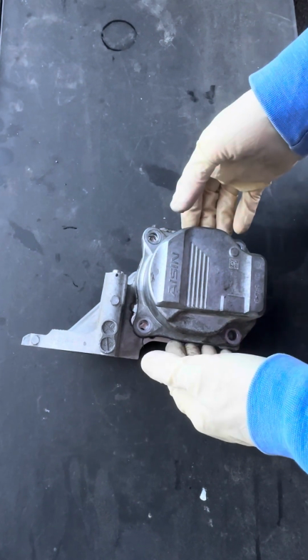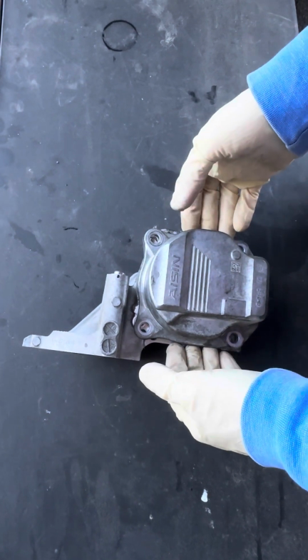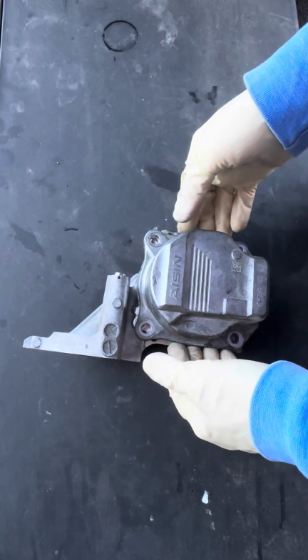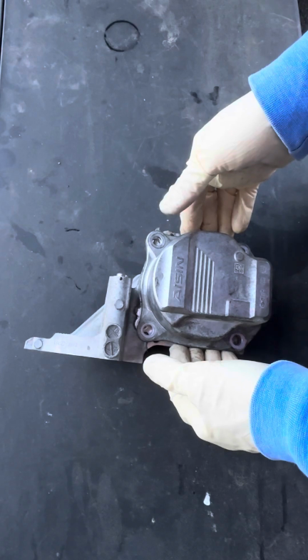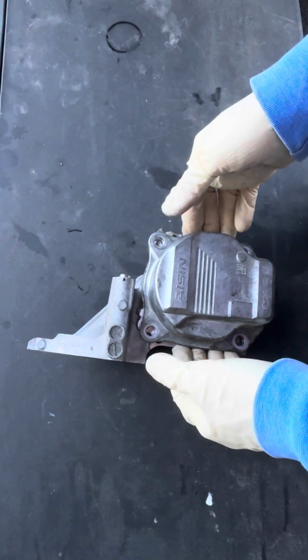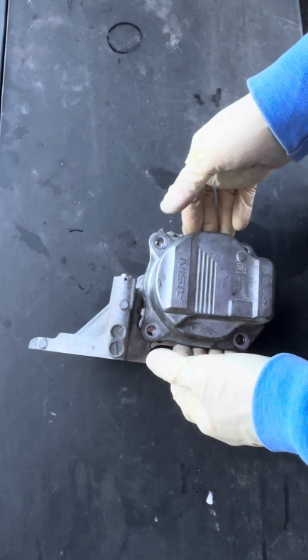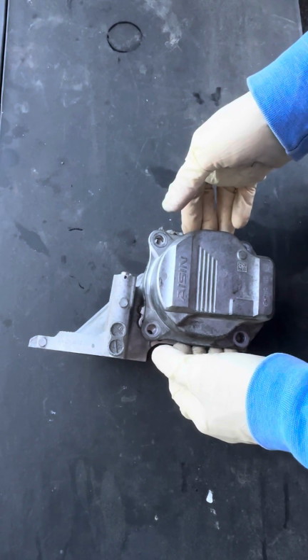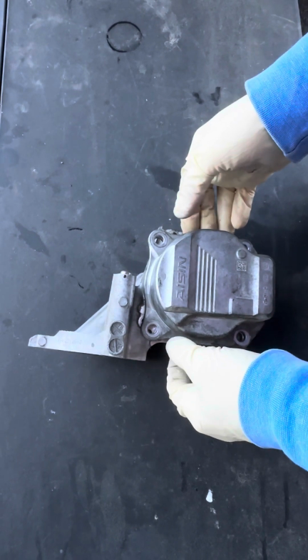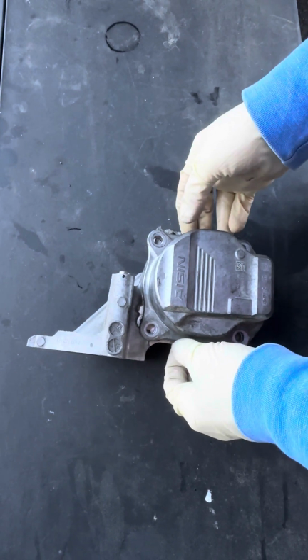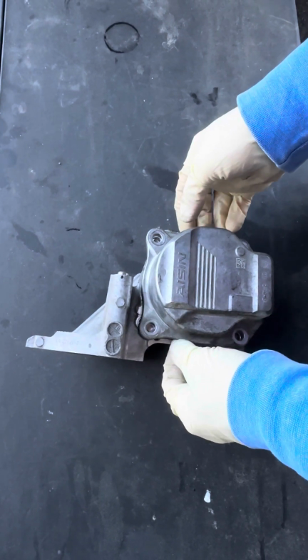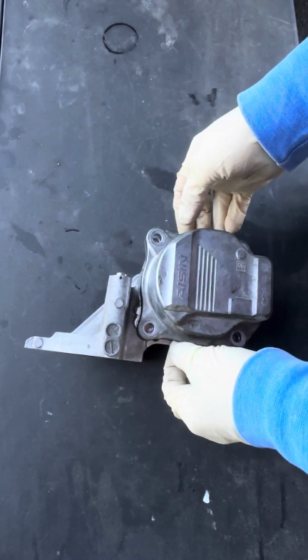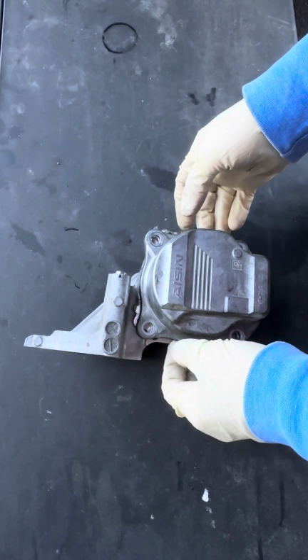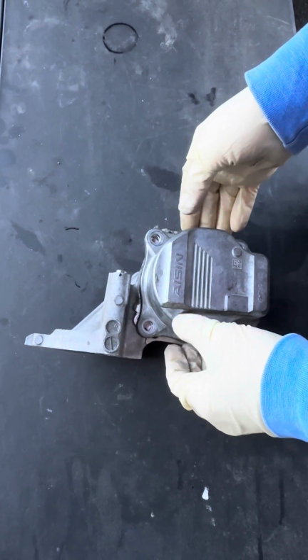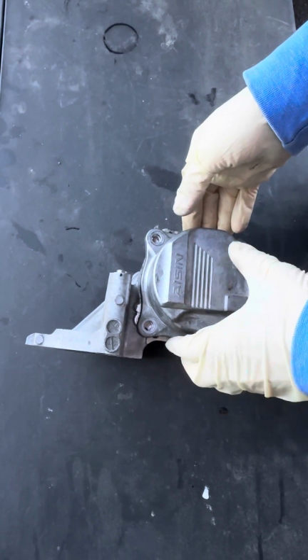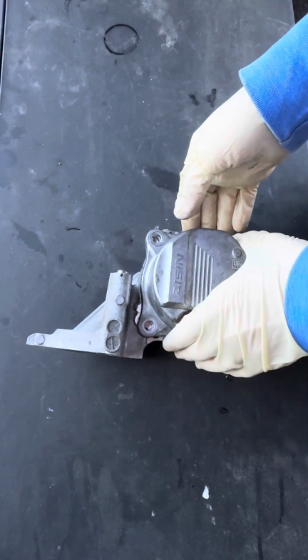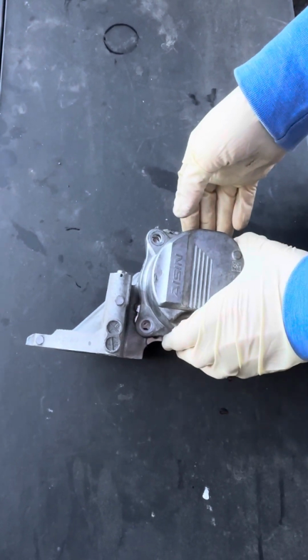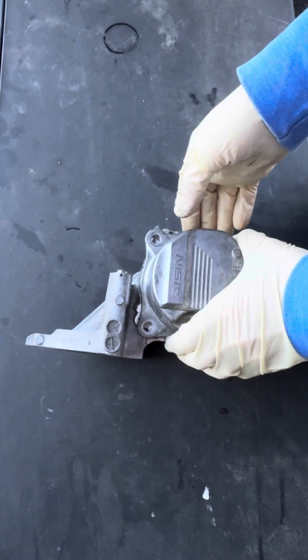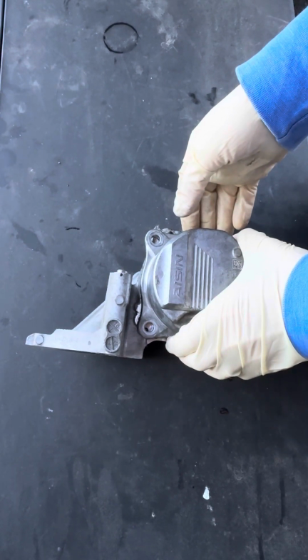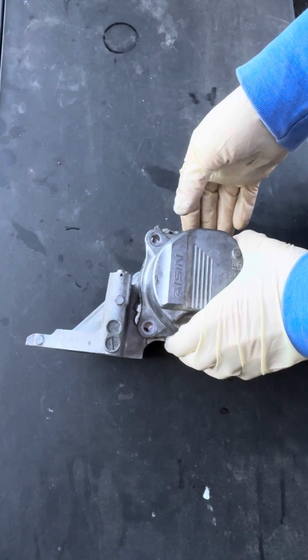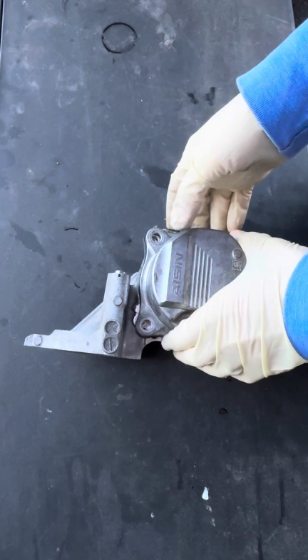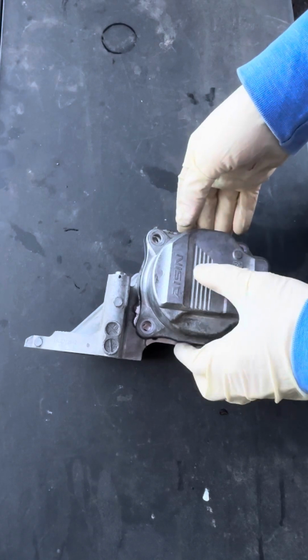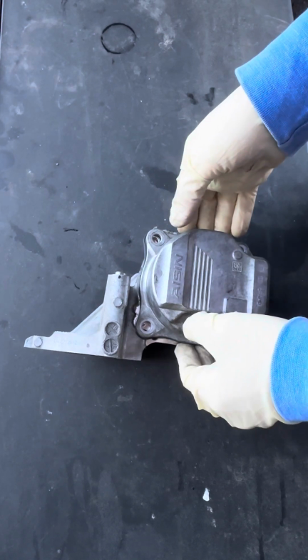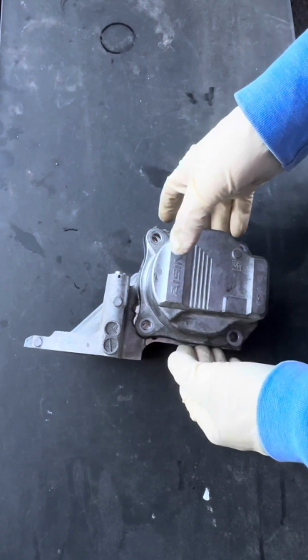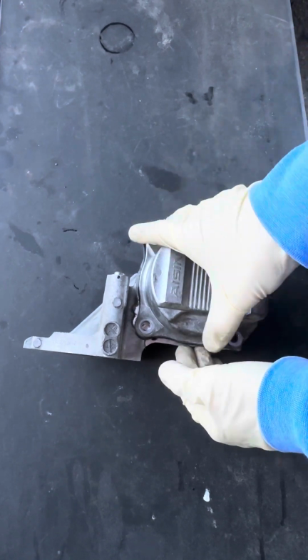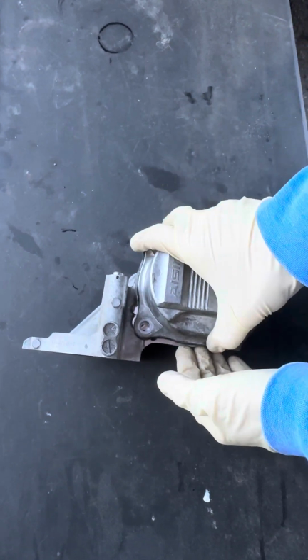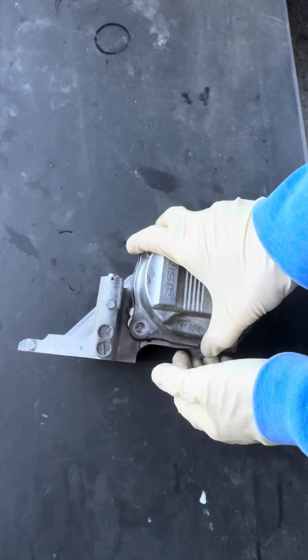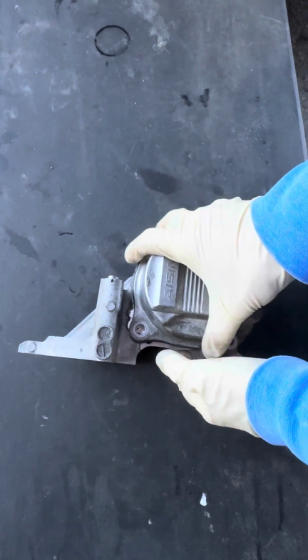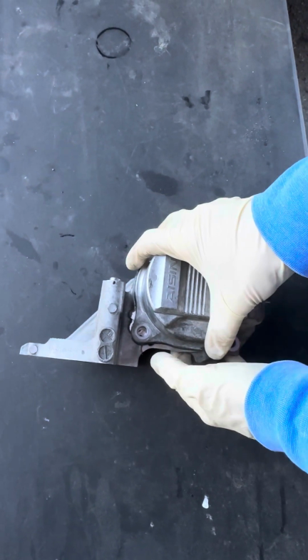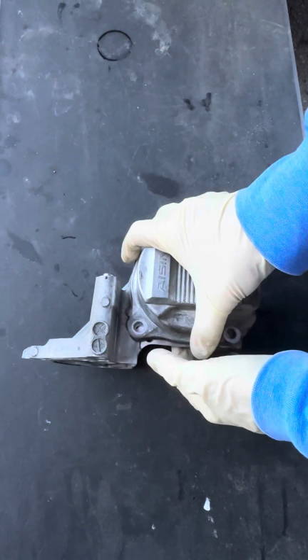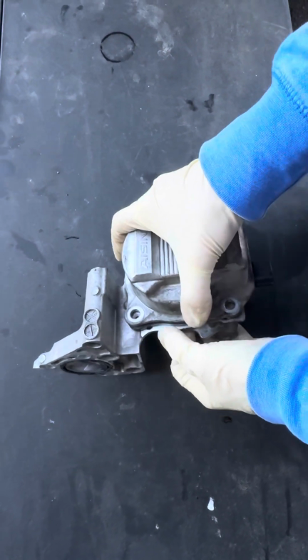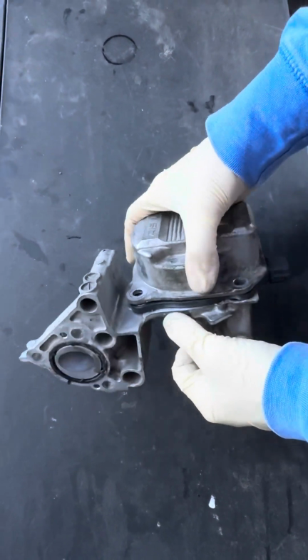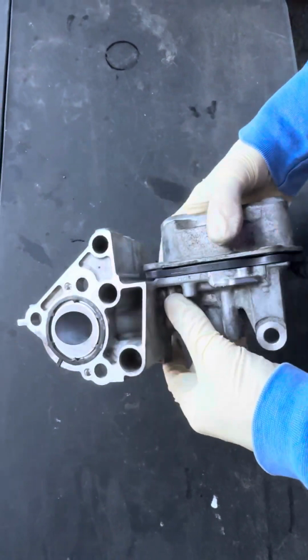It's a $1,000 job with Toyota parts — thermostat, cooling system, and labor. It's really not that time-consuming to do, but the parts are expensive. And this is what it looks like.